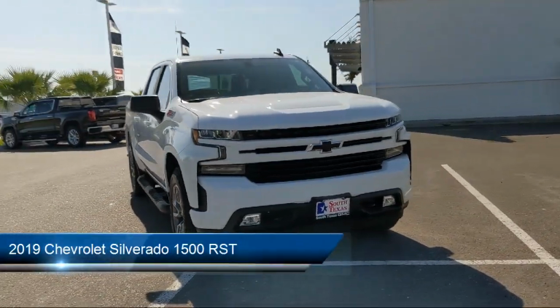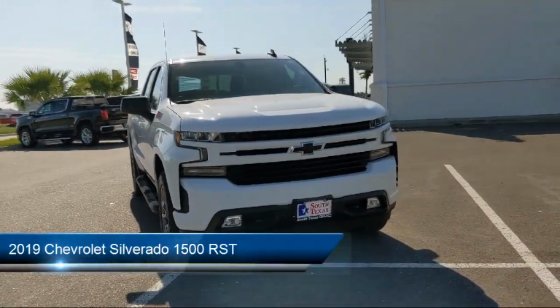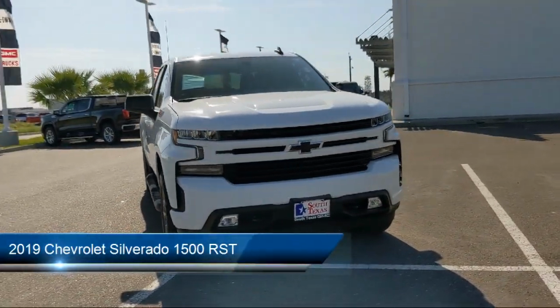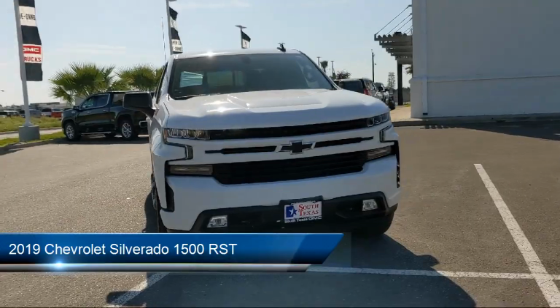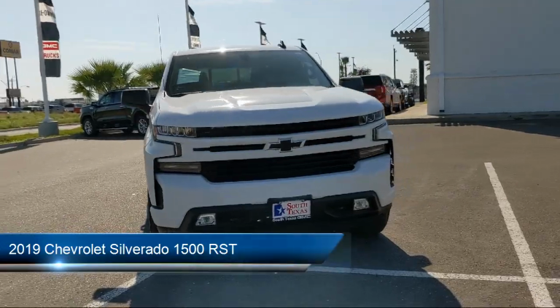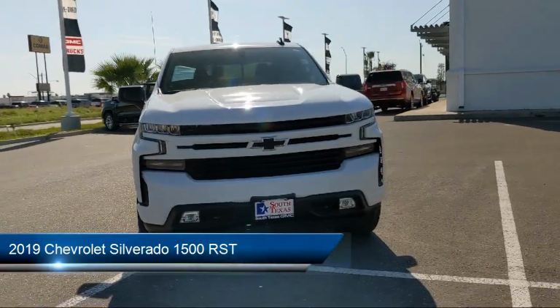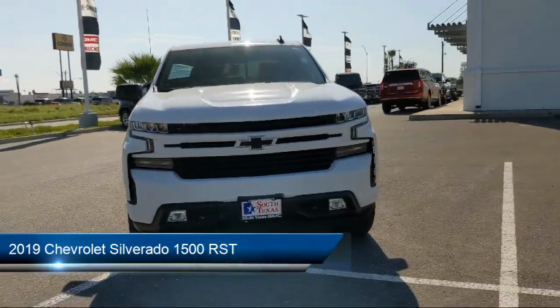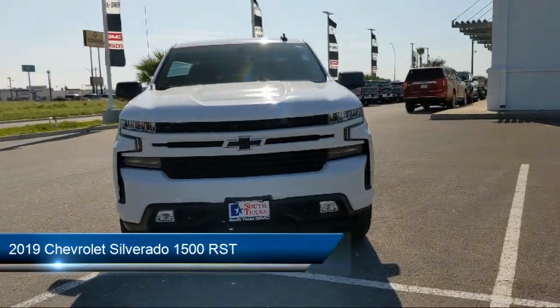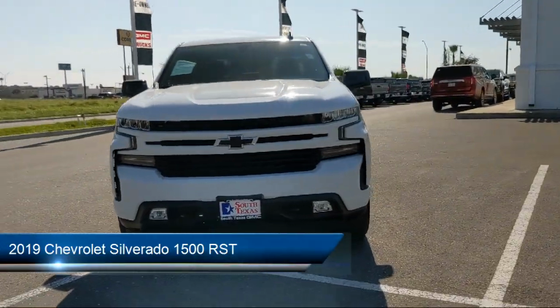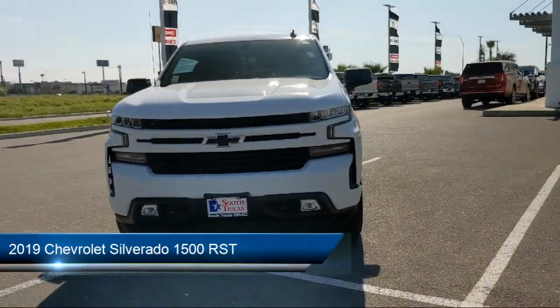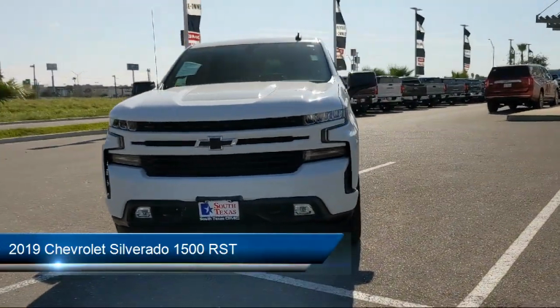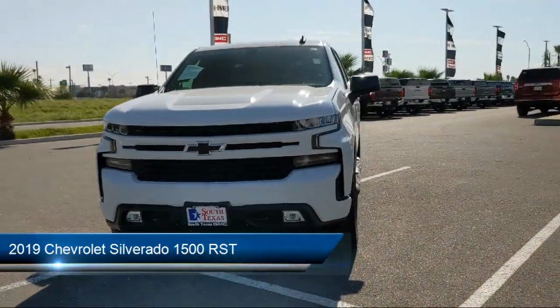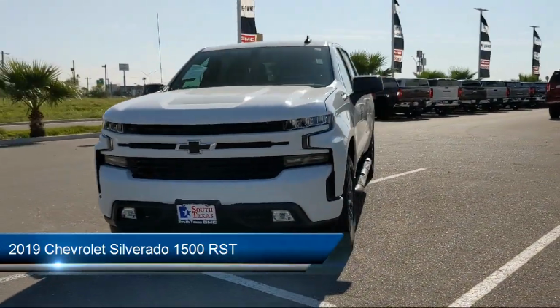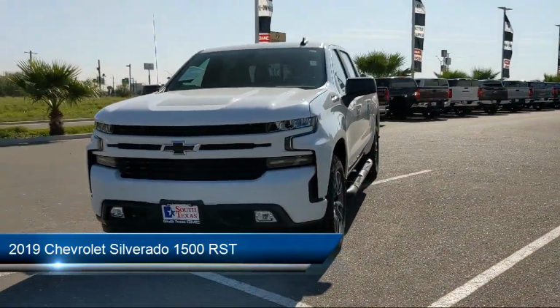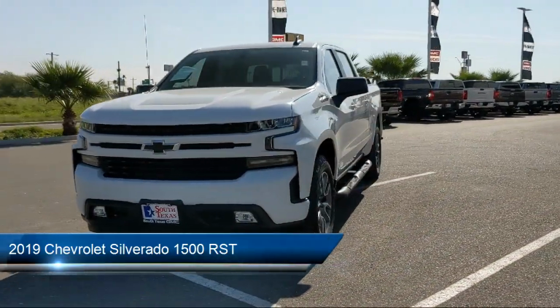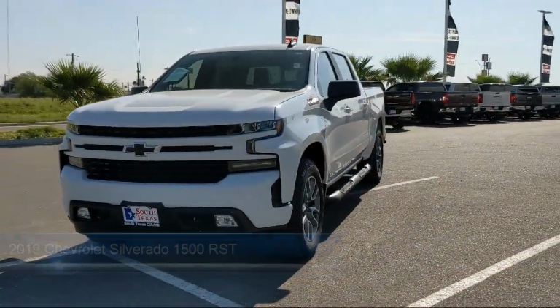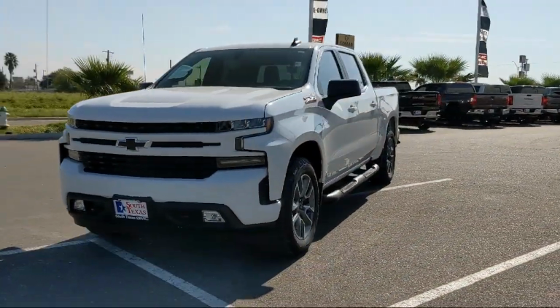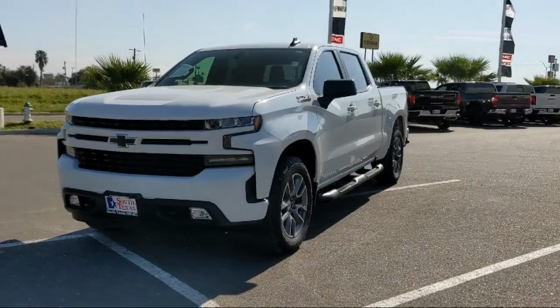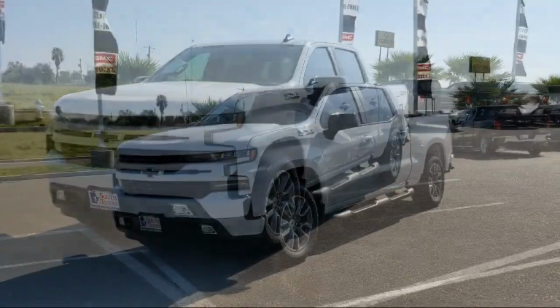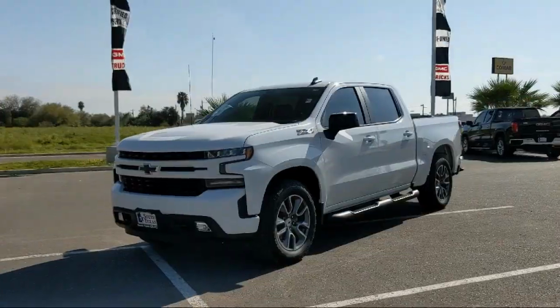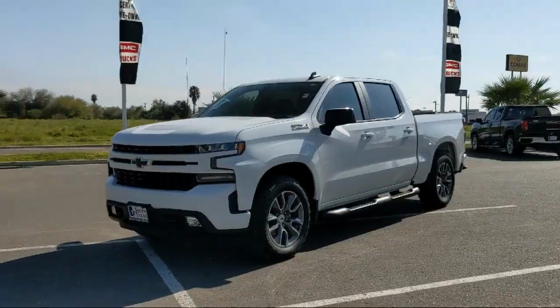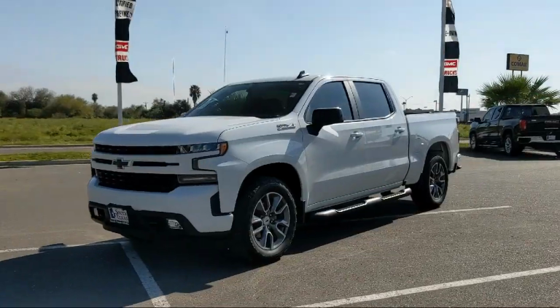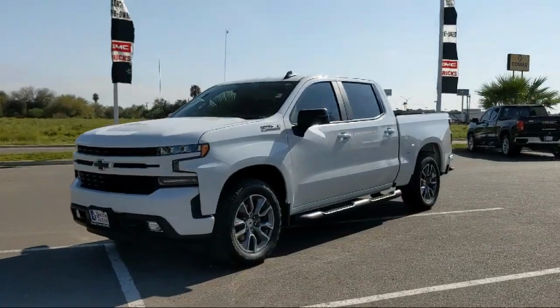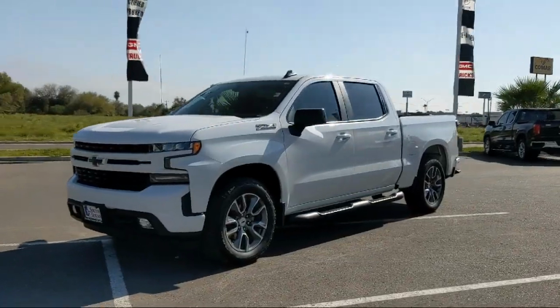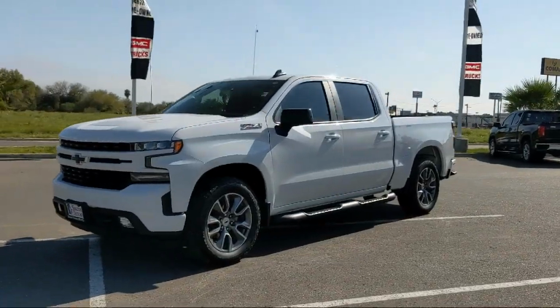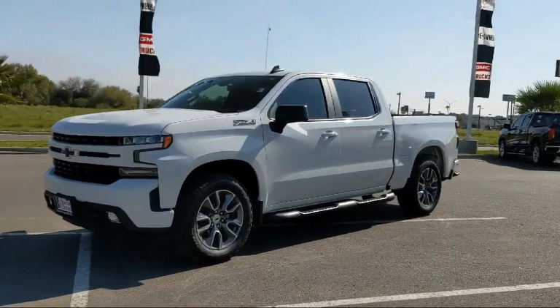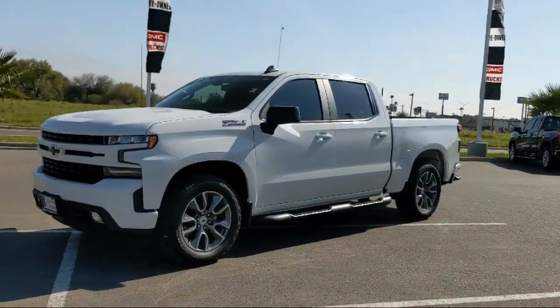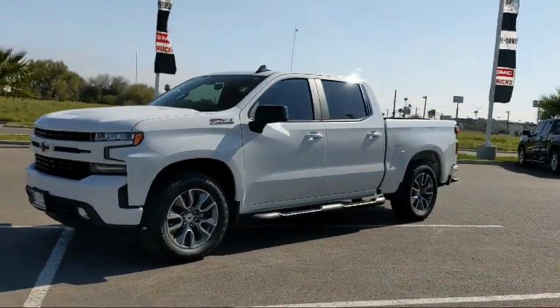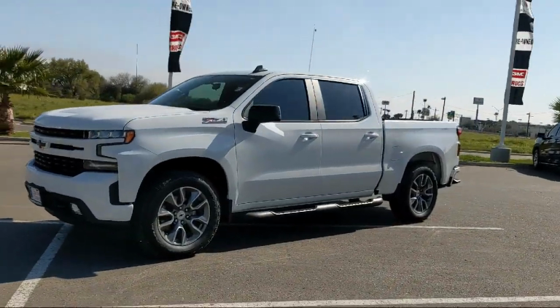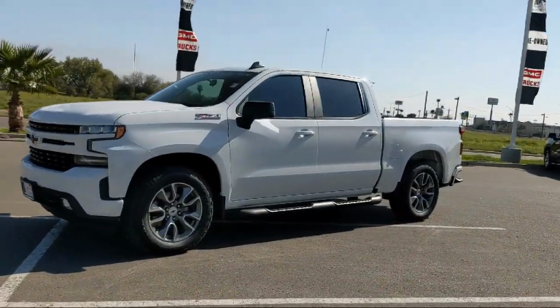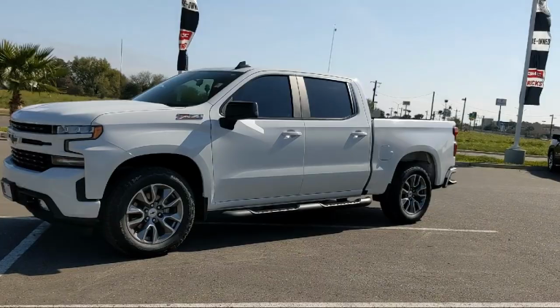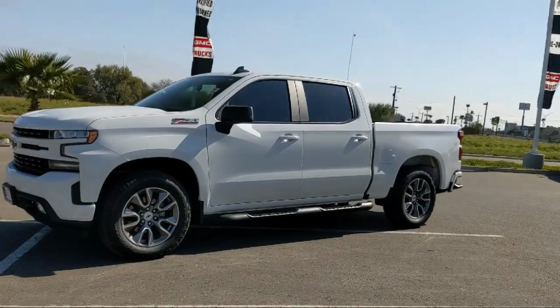This vehicle comes equipped with smart device integration, all-star edition, advanced trailering package, remote start system, and HD radio.